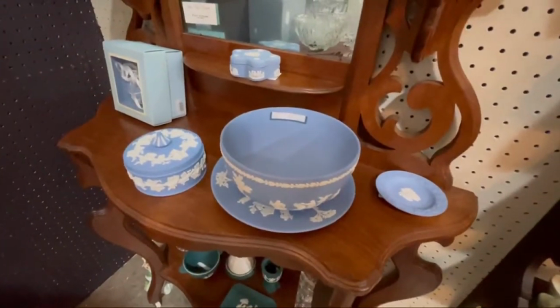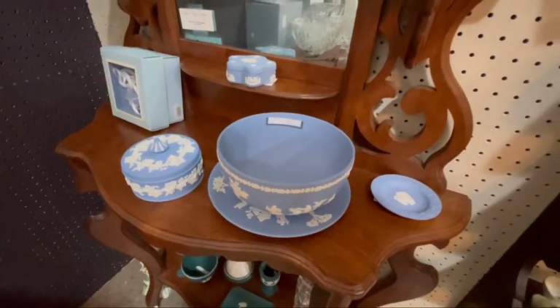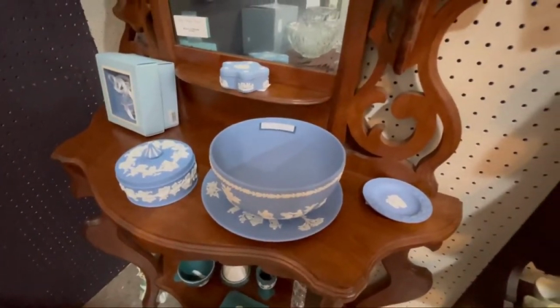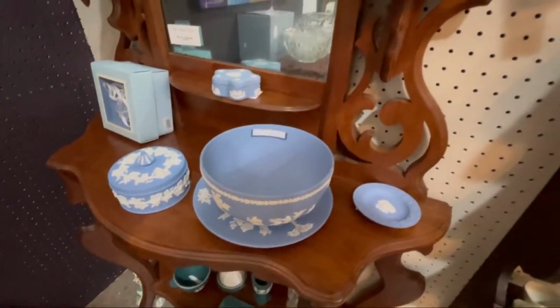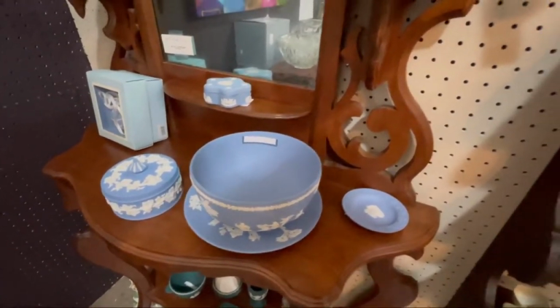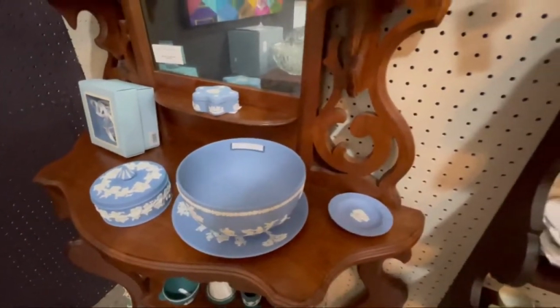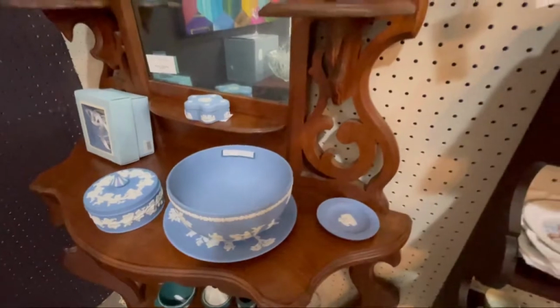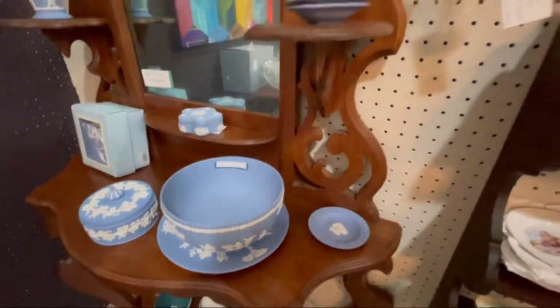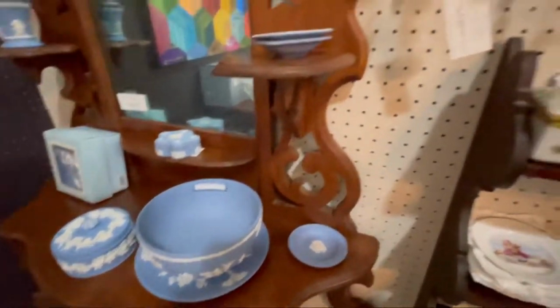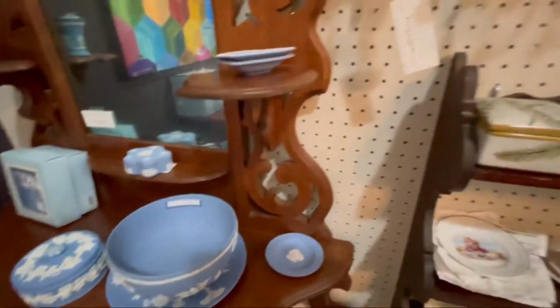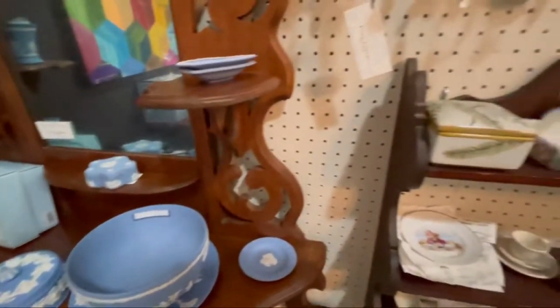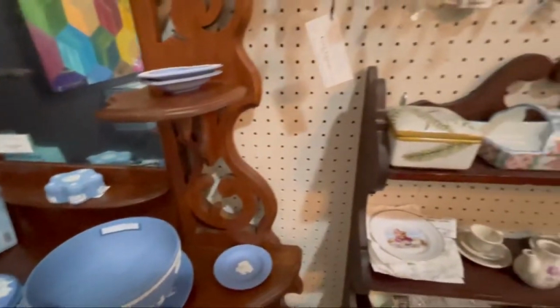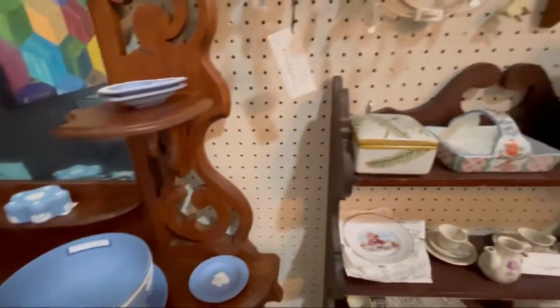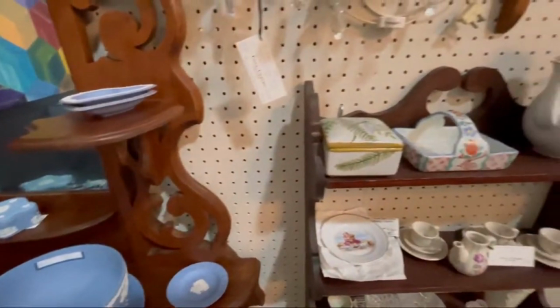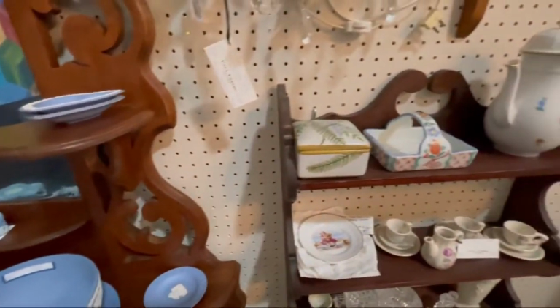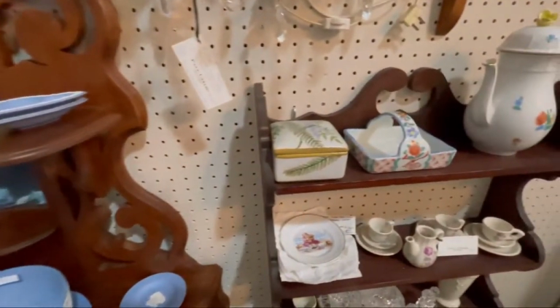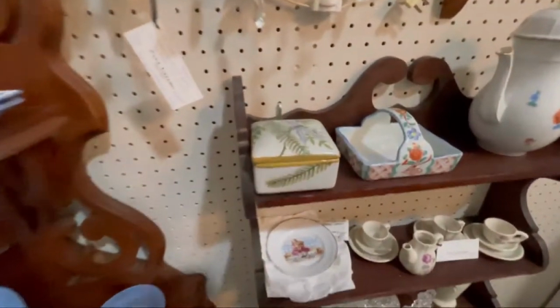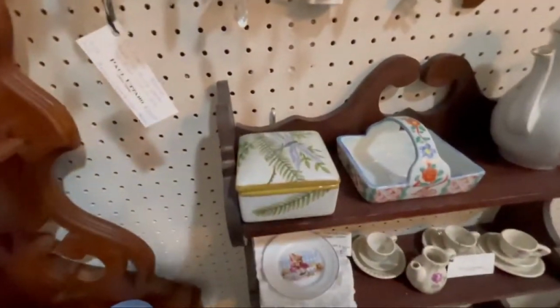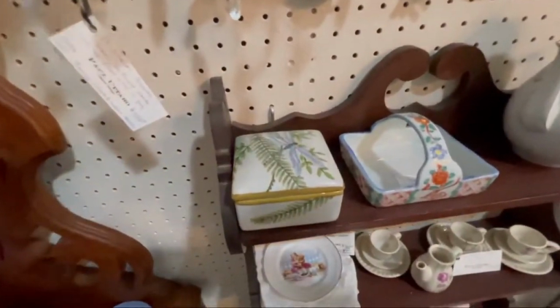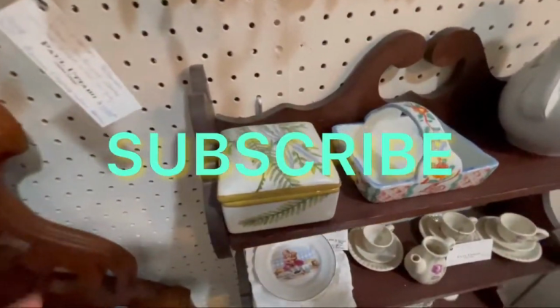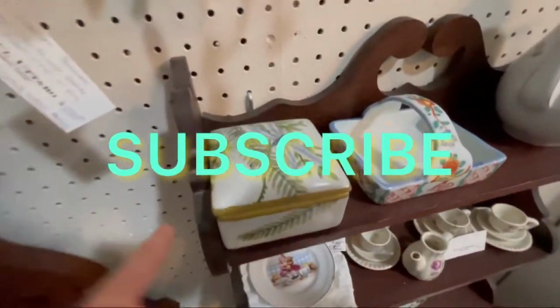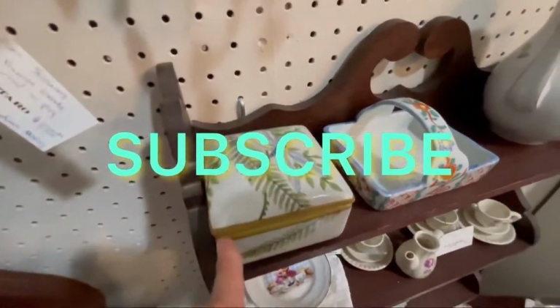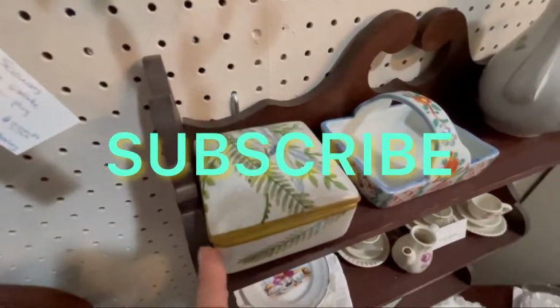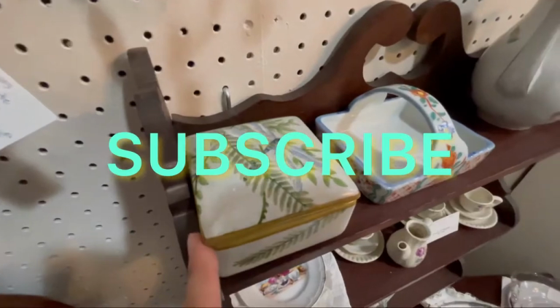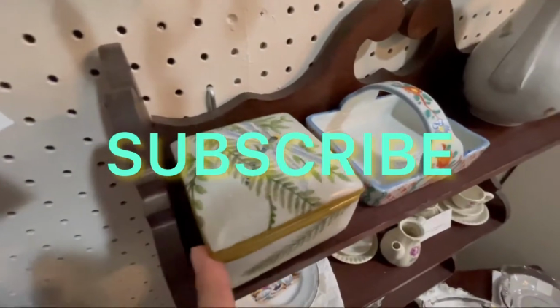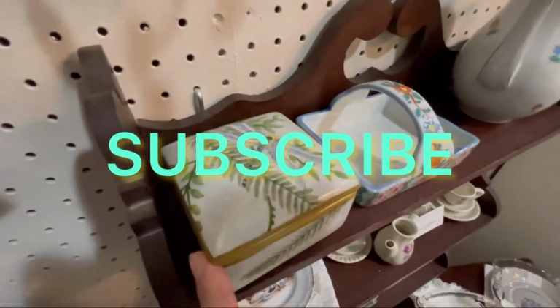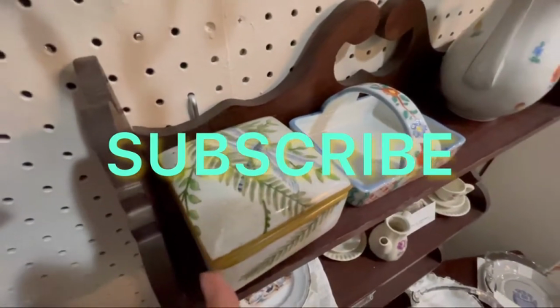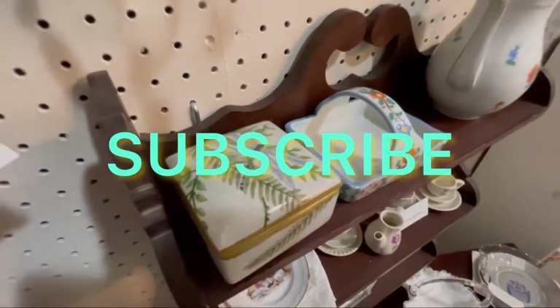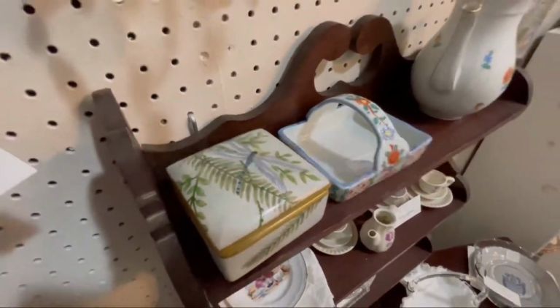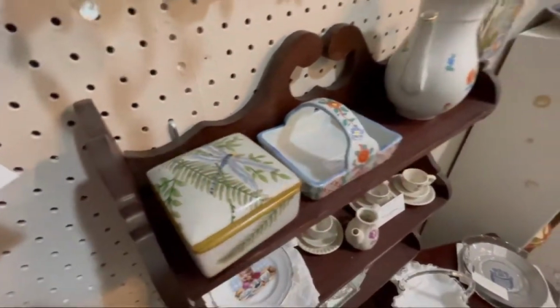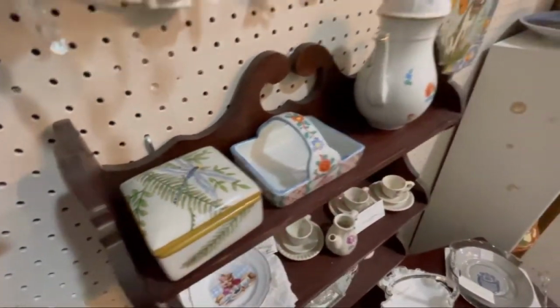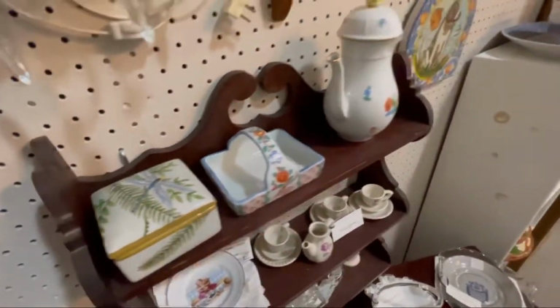Such a nice thing. Oh, I like this dragonfly box — it's quite cute.